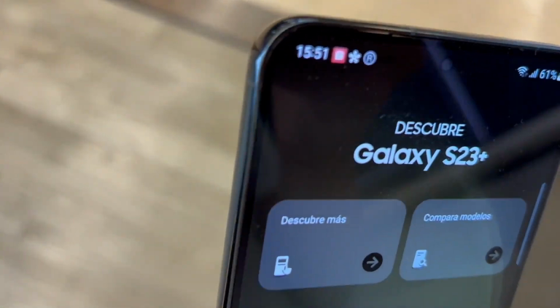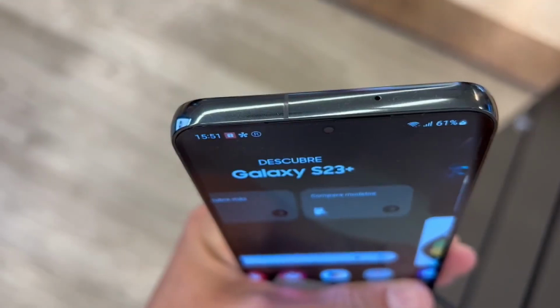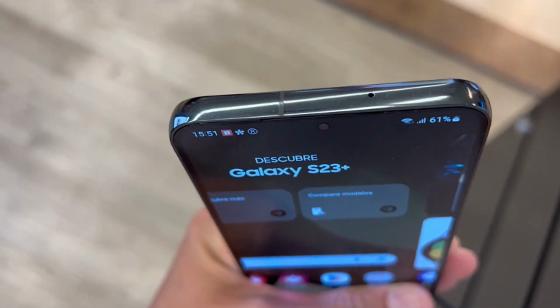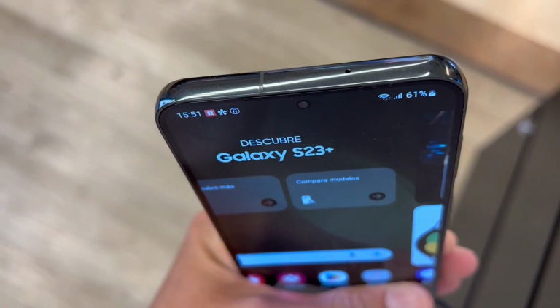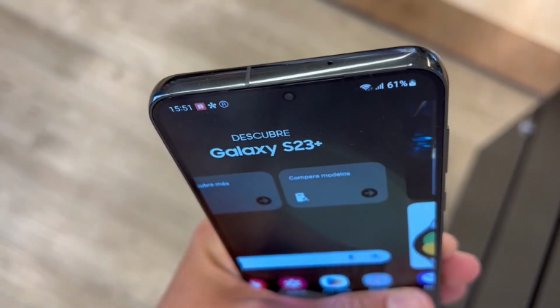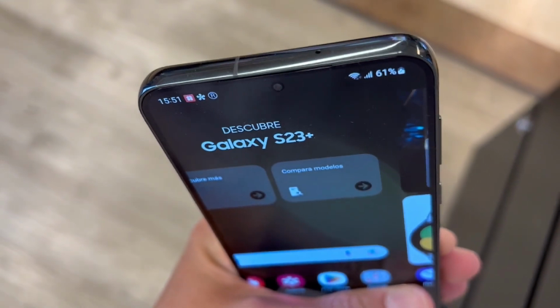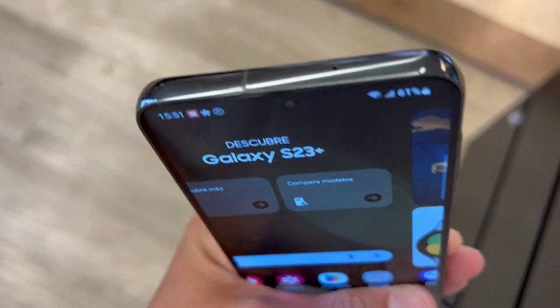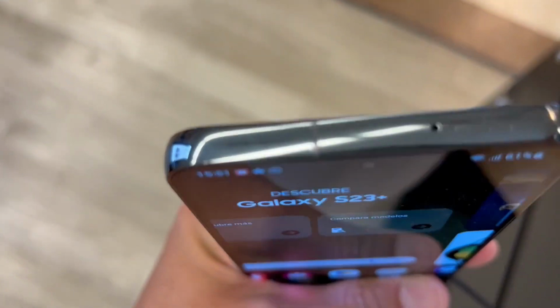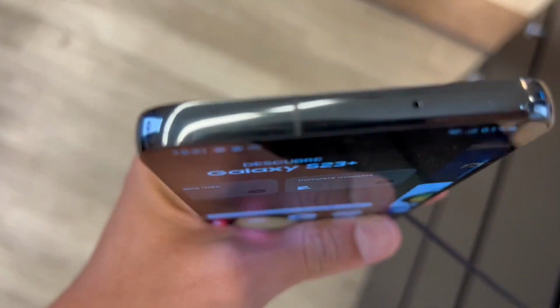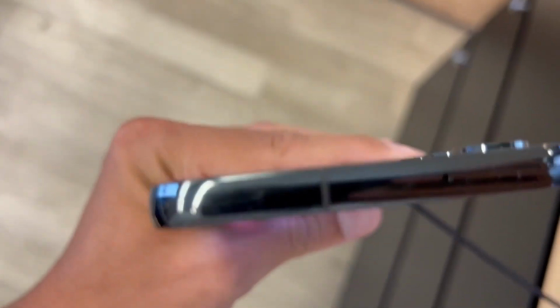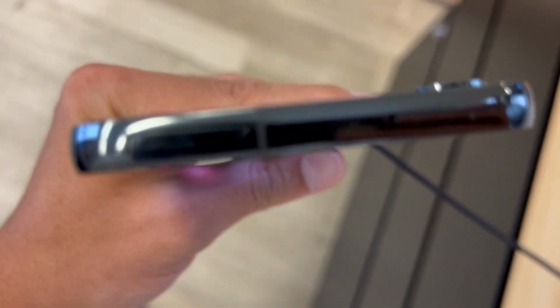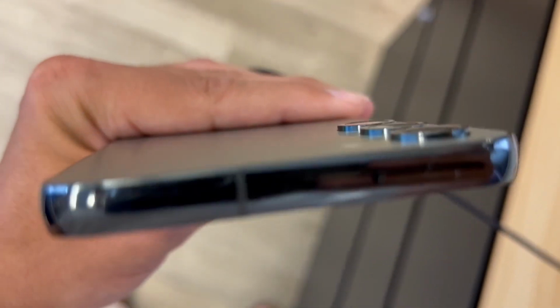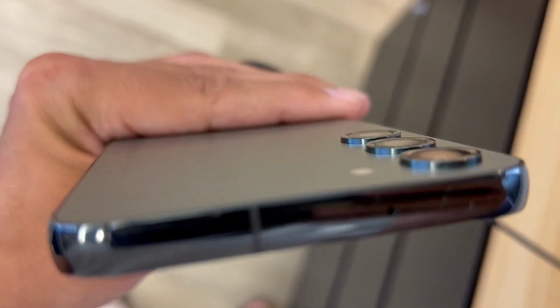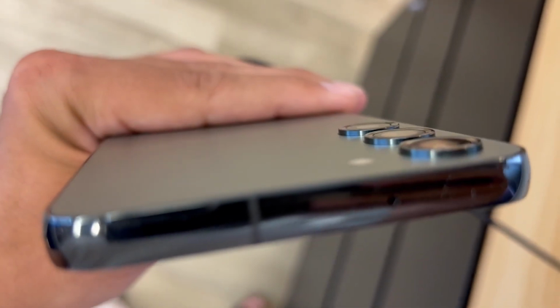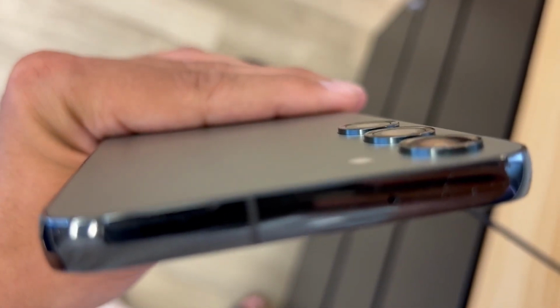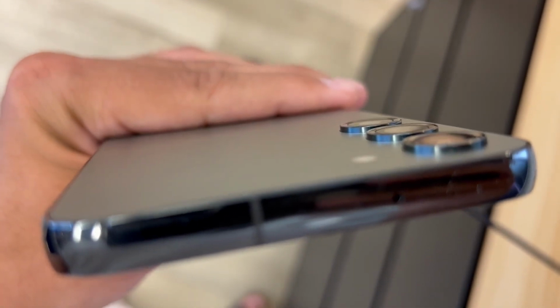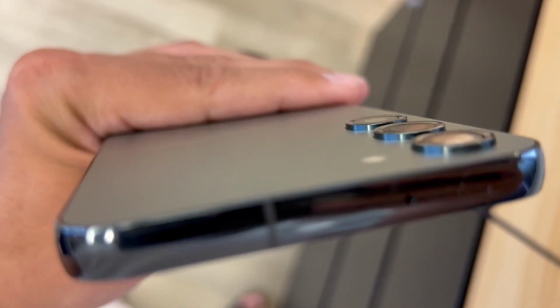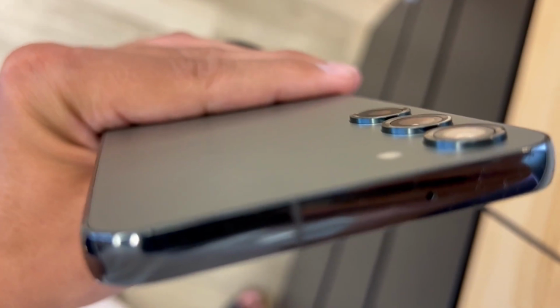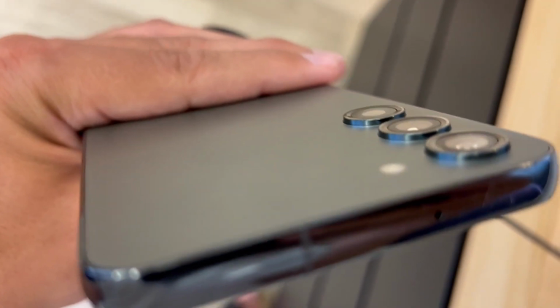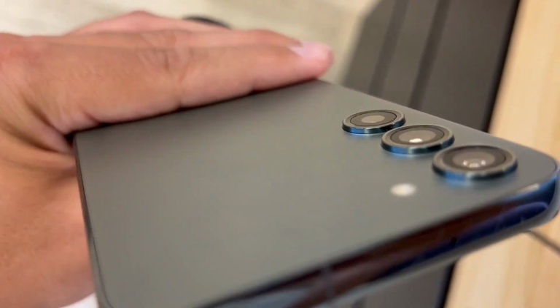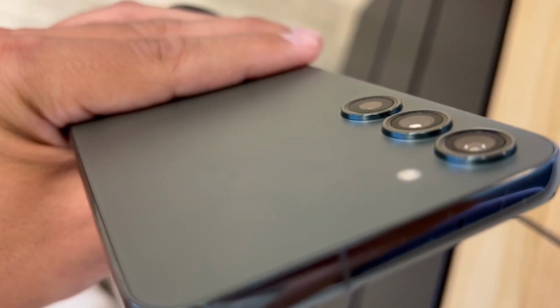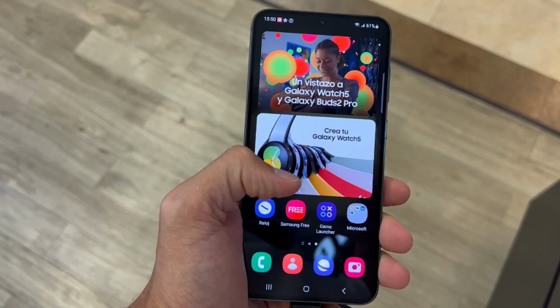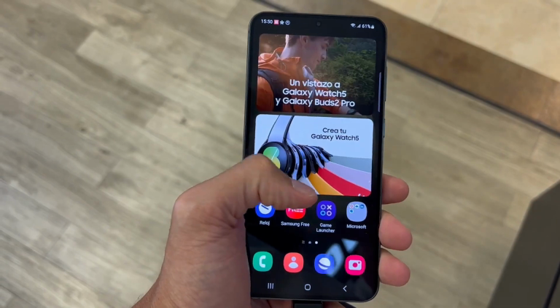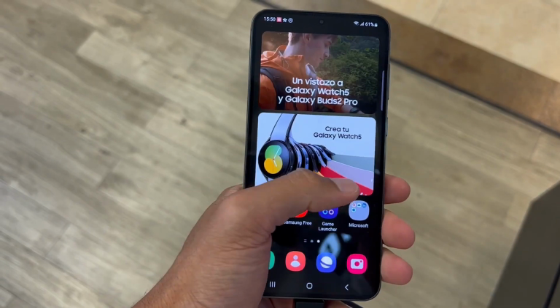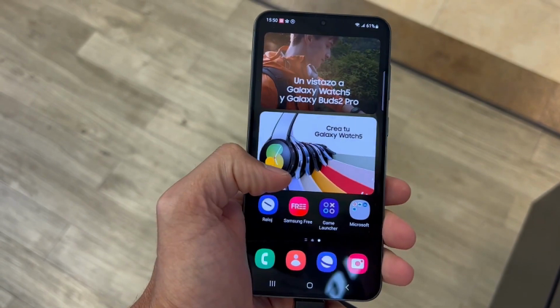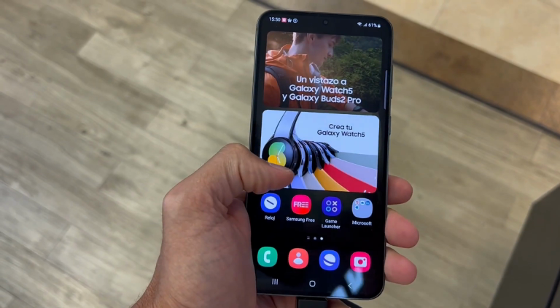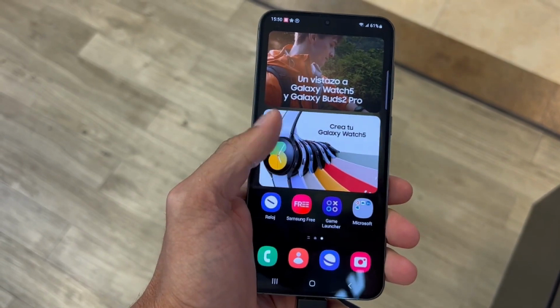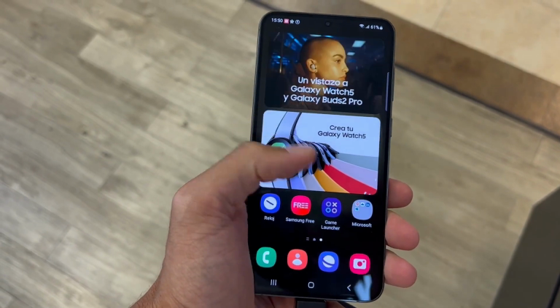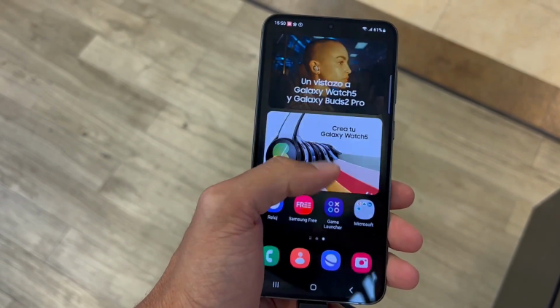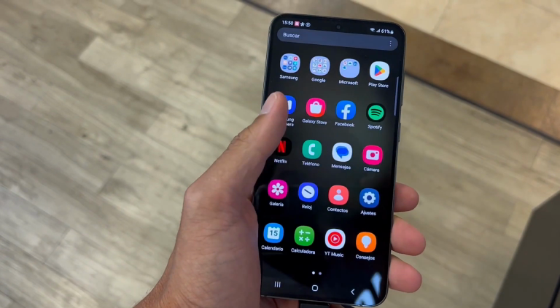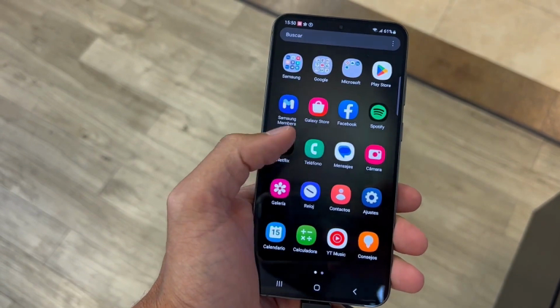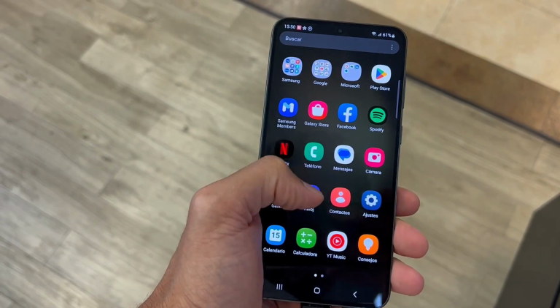As for the bonus tip, if you want a smoother gaming and app-switching experience, activate the adaptive display and quick share features. Your Samsung experience just got more seamless.